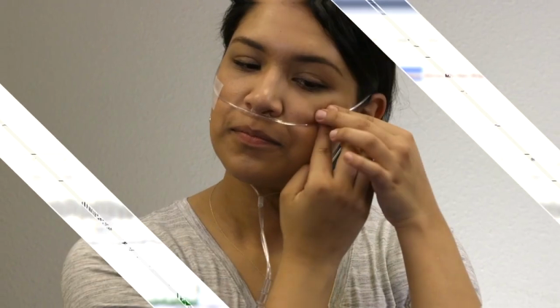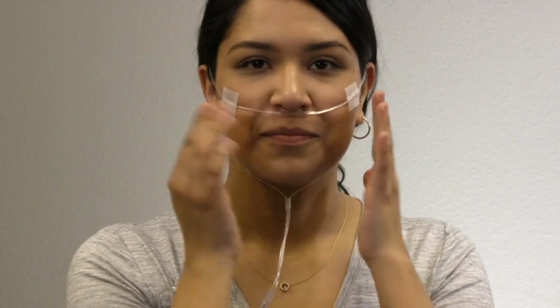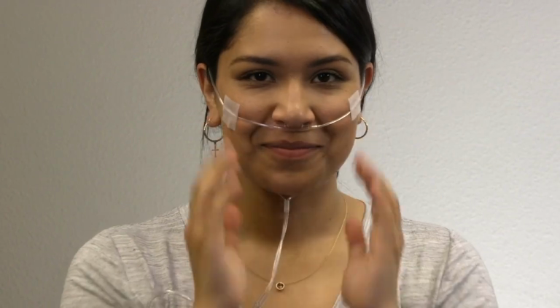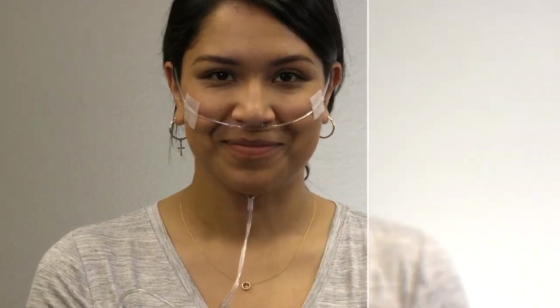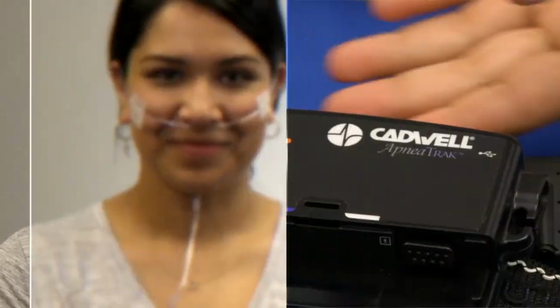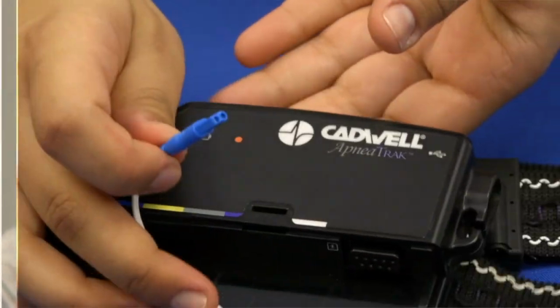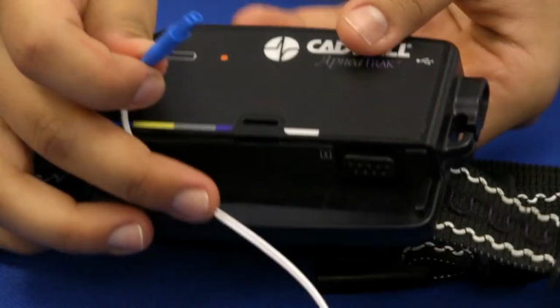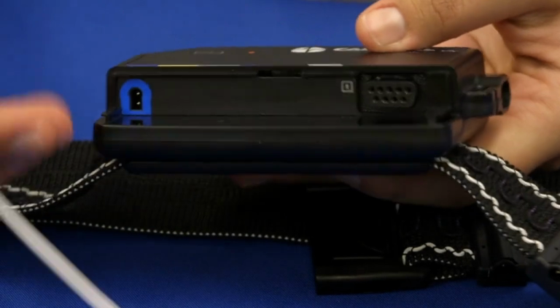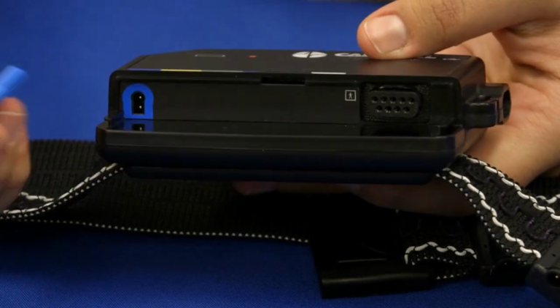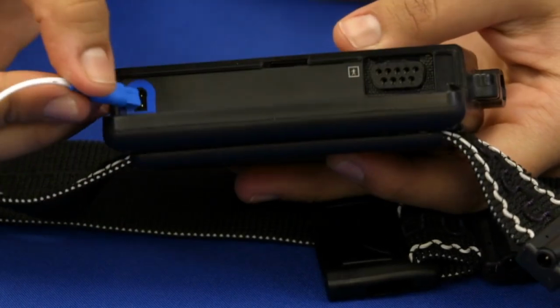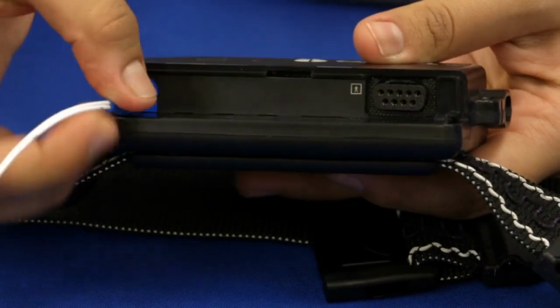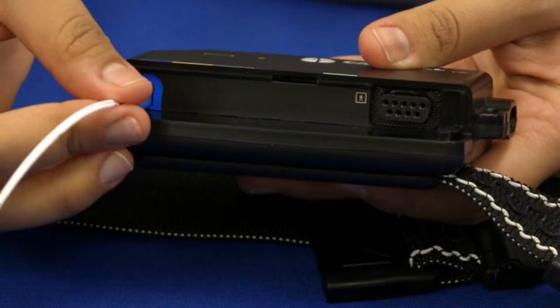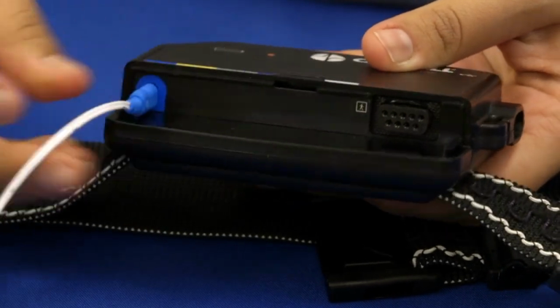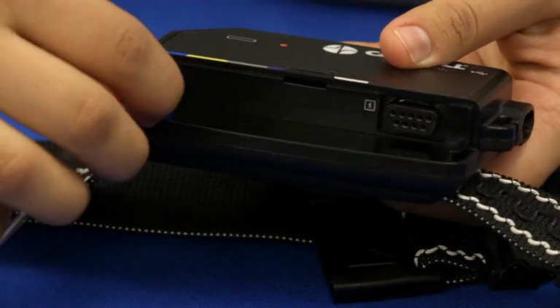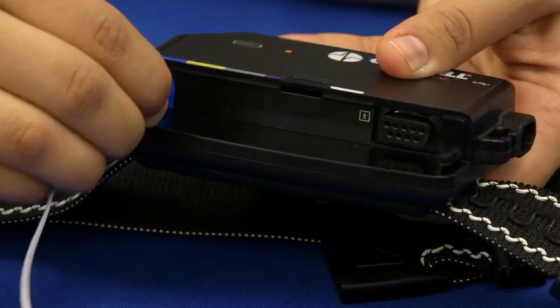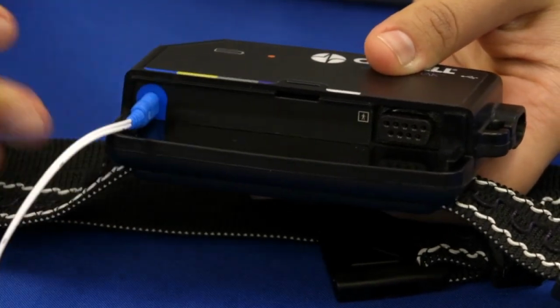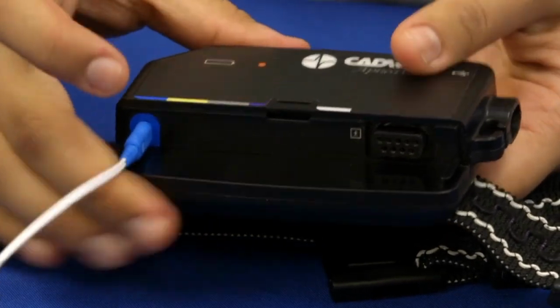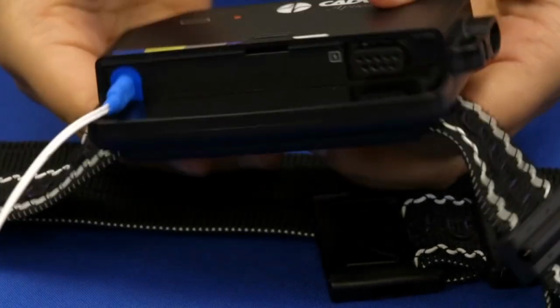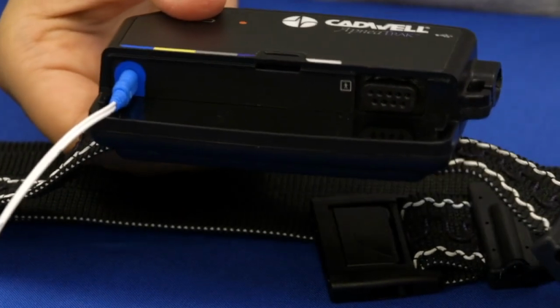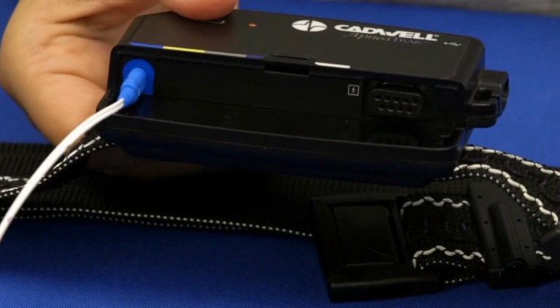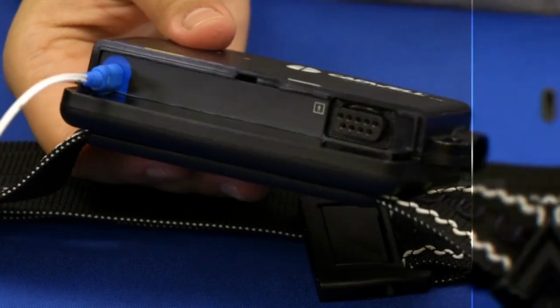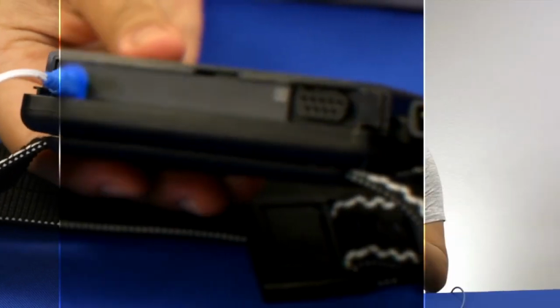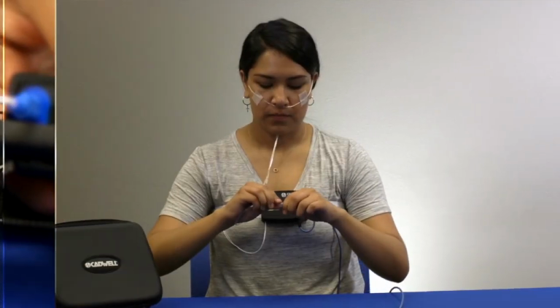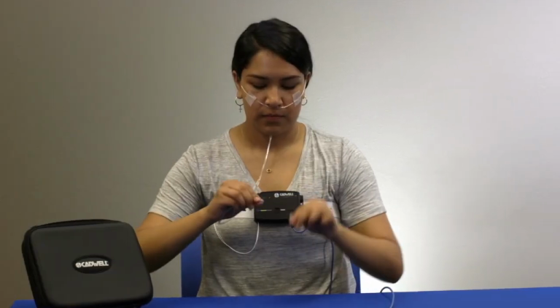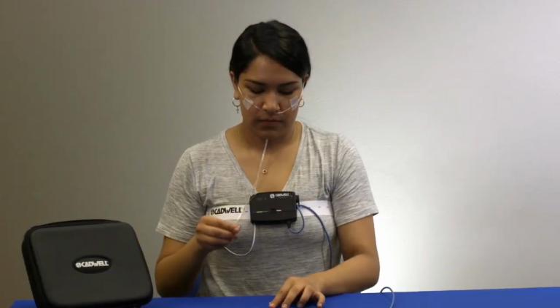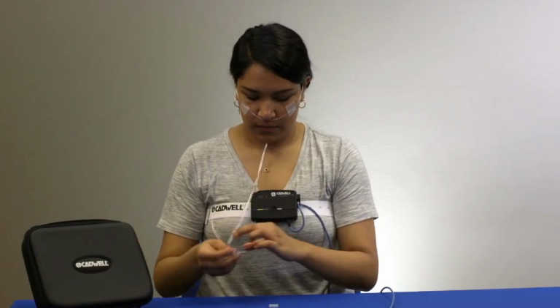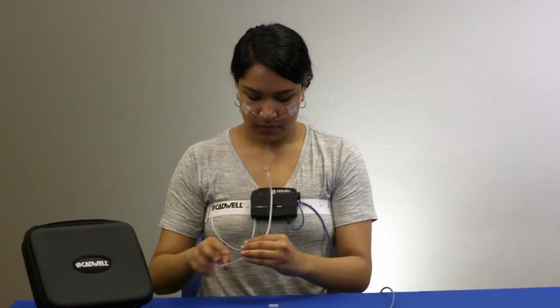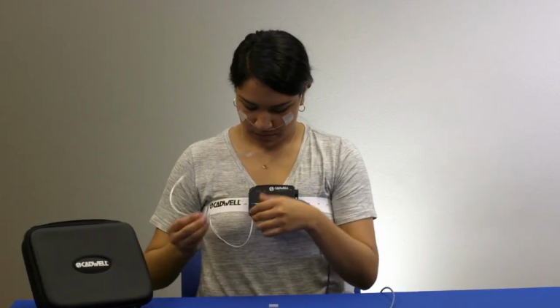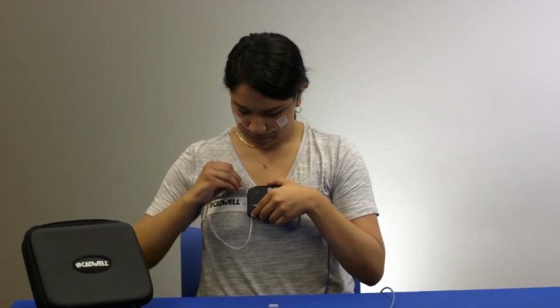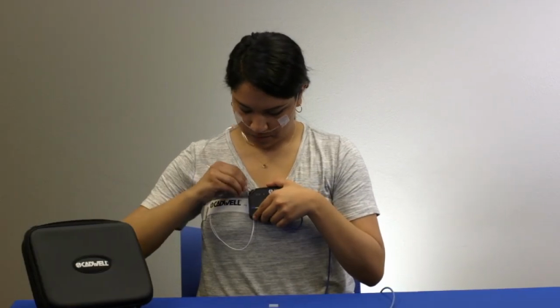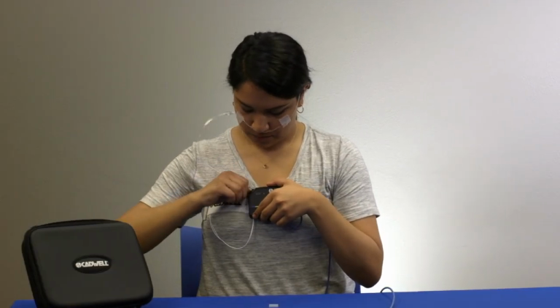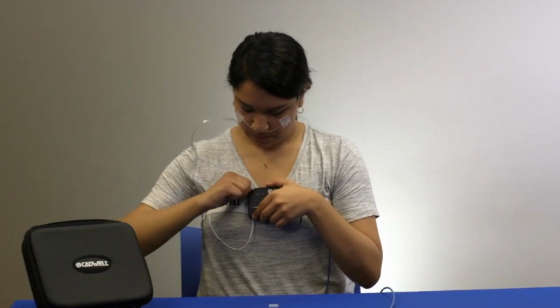Achieve optimal patient compliance with simple setup, patient-centric video guides, color-coded connections, and anatomical imagery on the device, and automatic or manual start times. The built-in rechargeable battery records up to three nights on each charge.